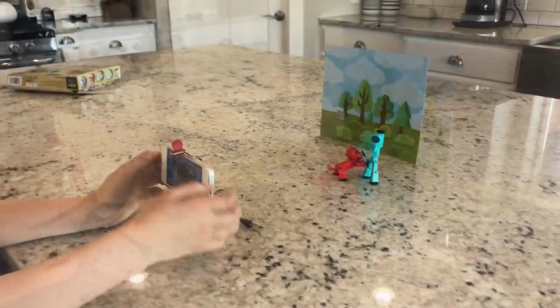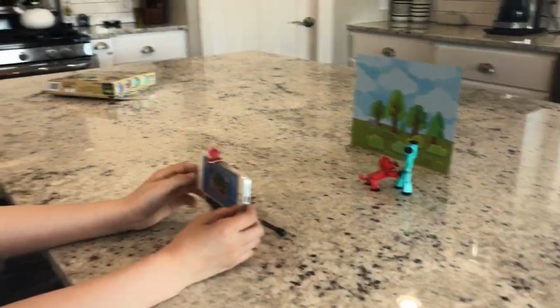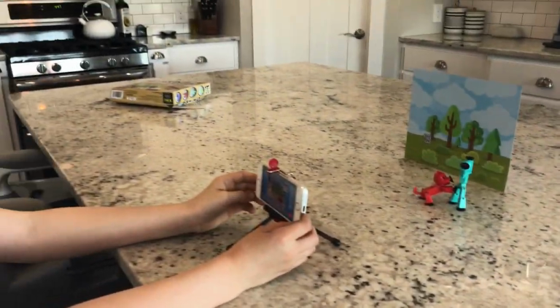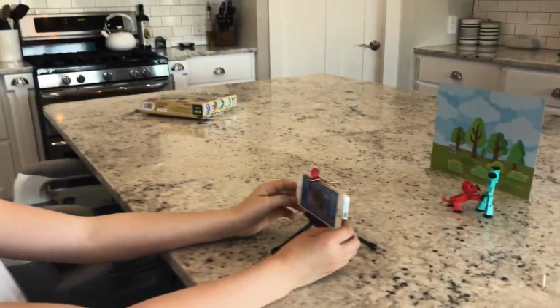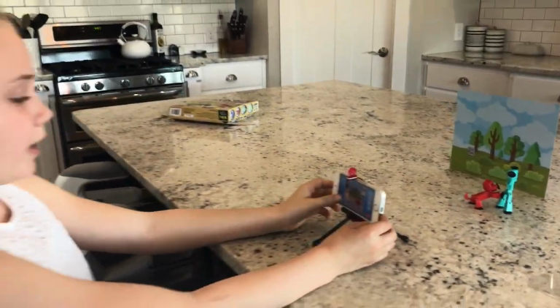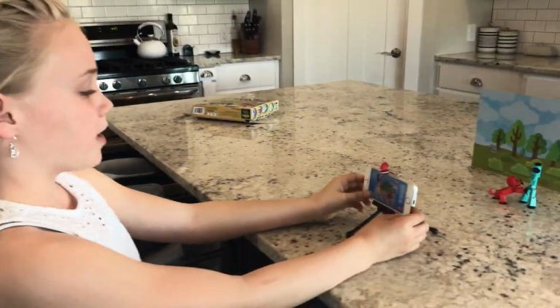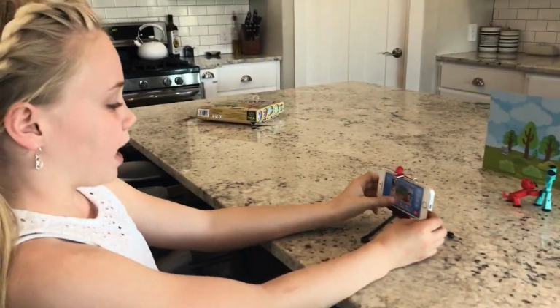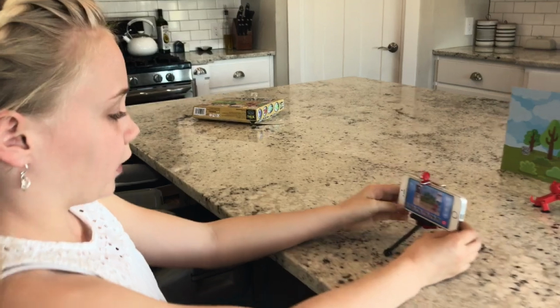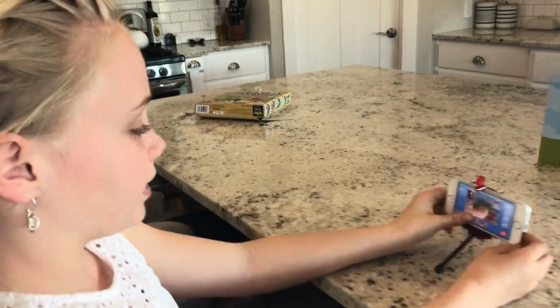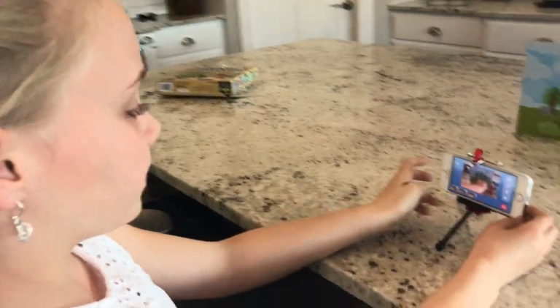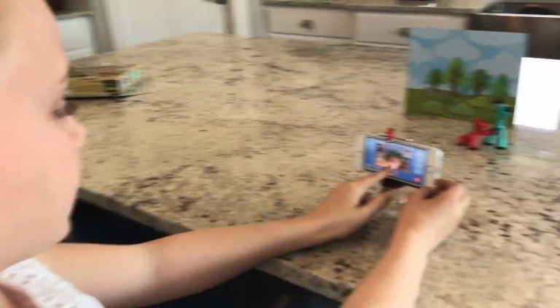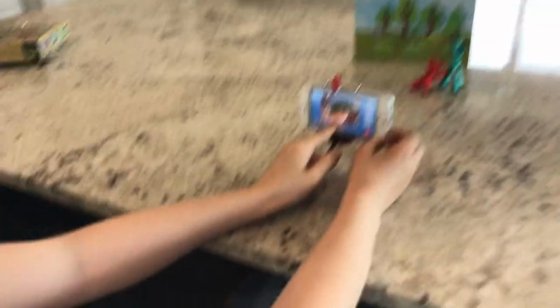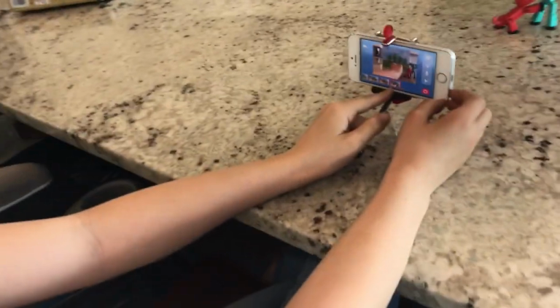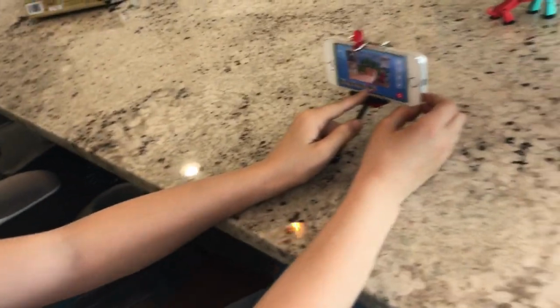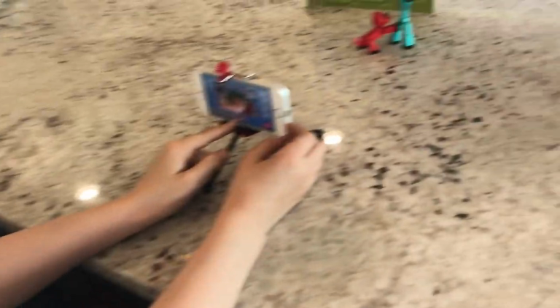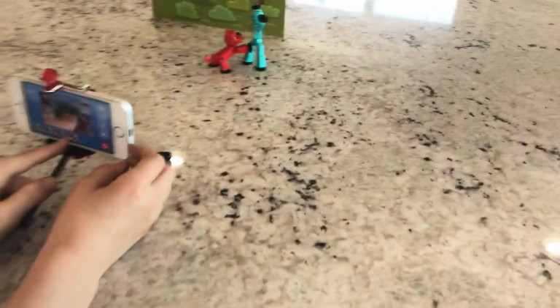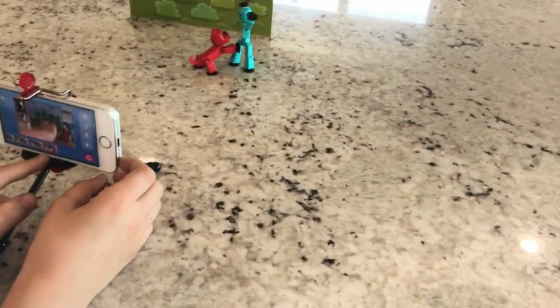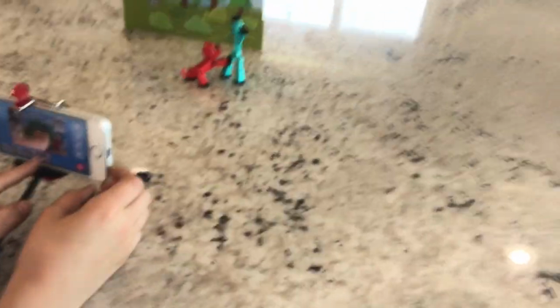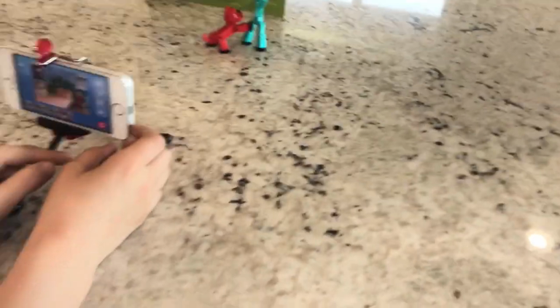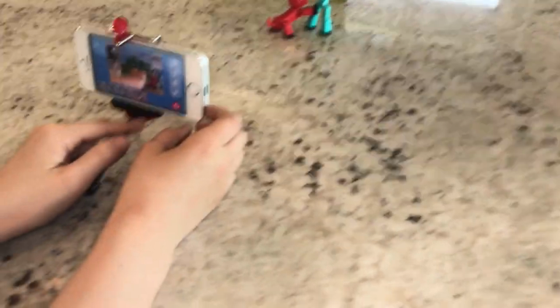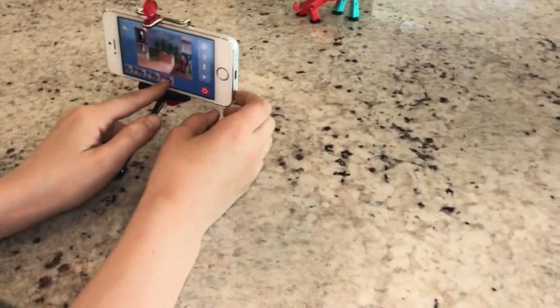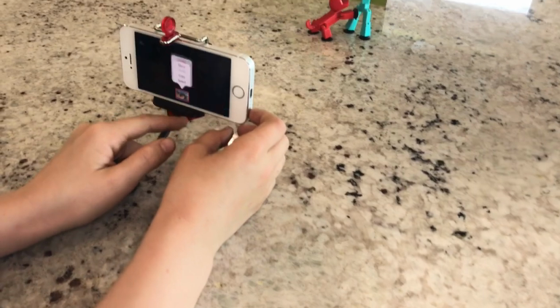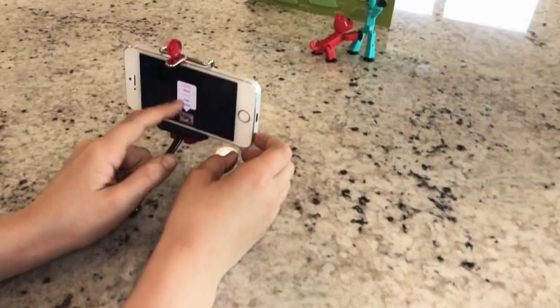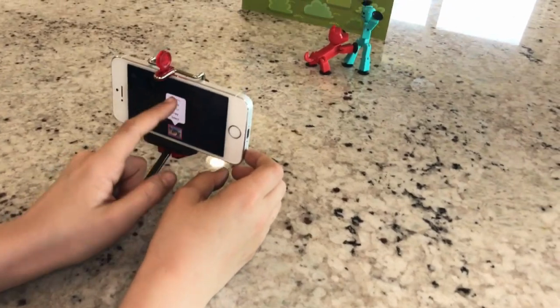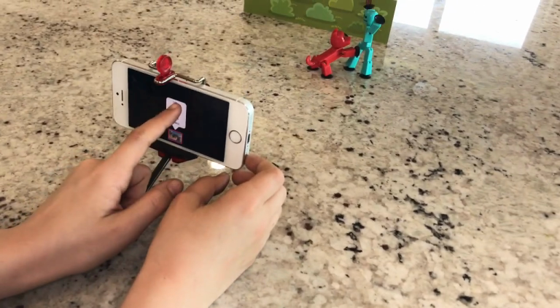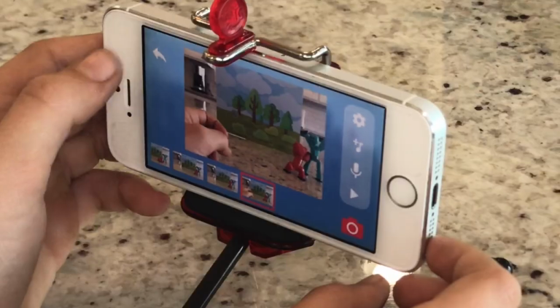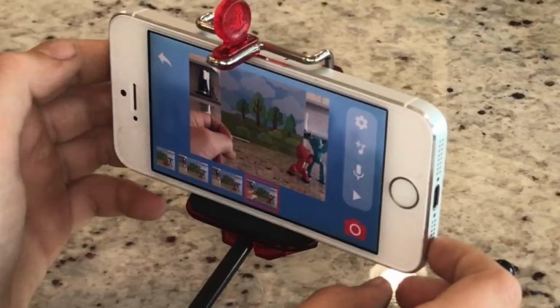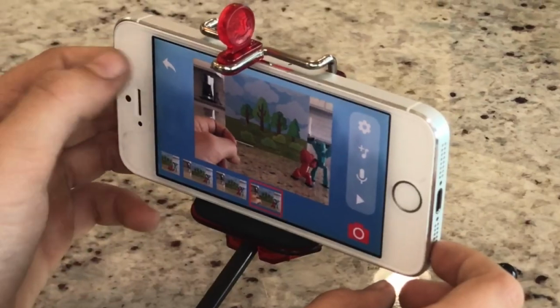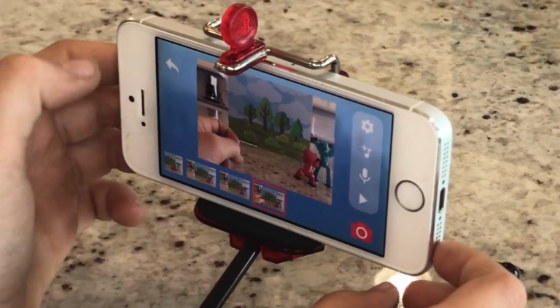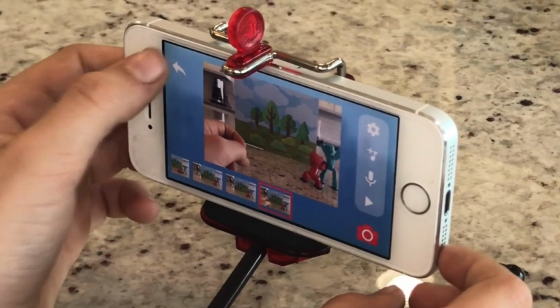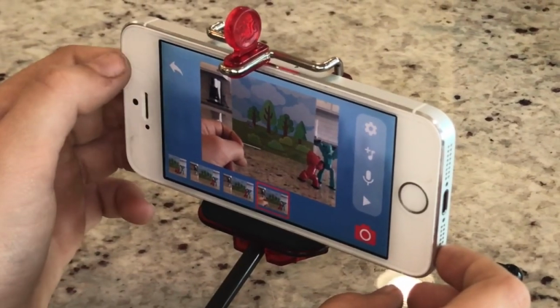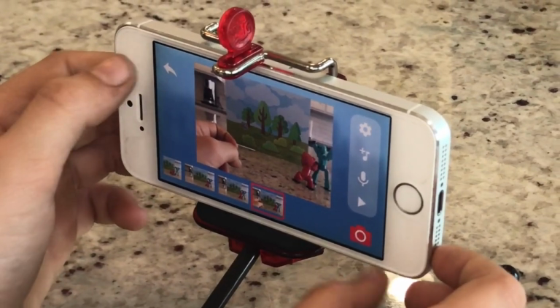So I made a mistake on this video at the very end — I got my arm in it — but it's very easy to edit. You just click on the video and press delete. And now you can go back to making it.